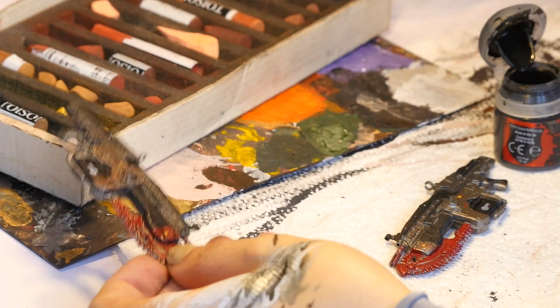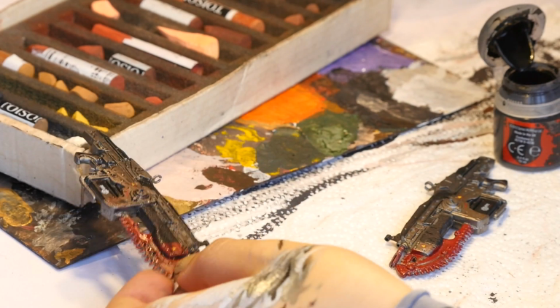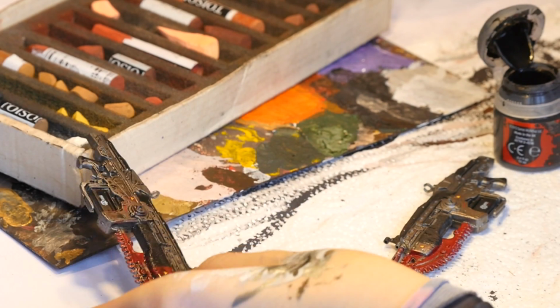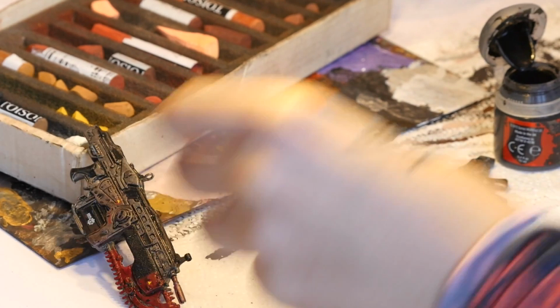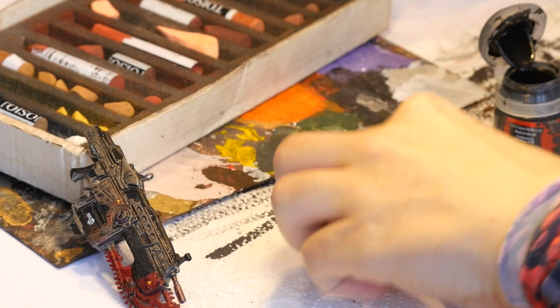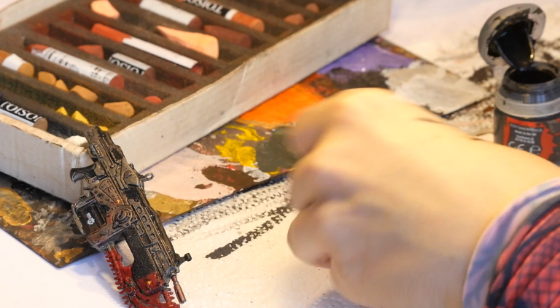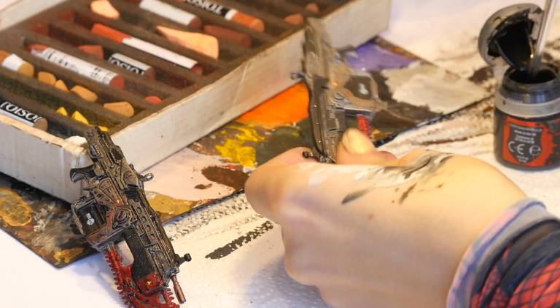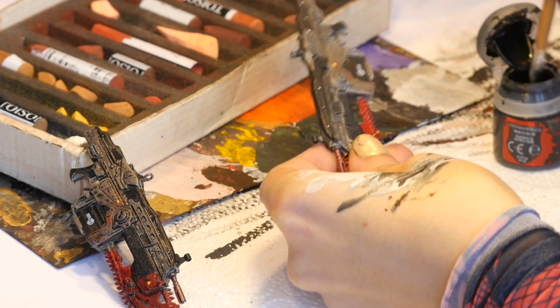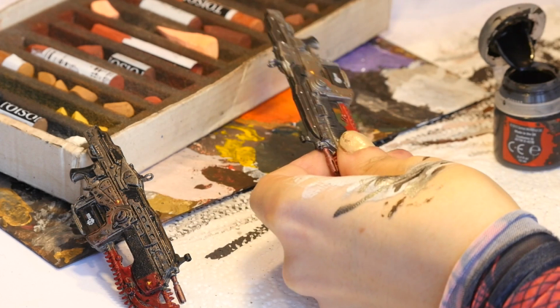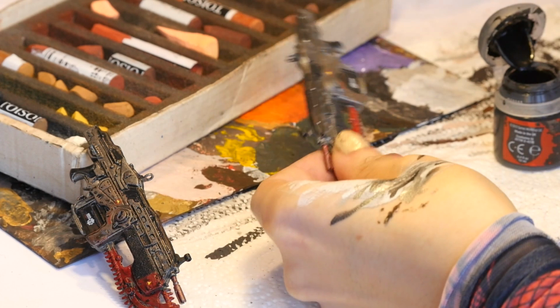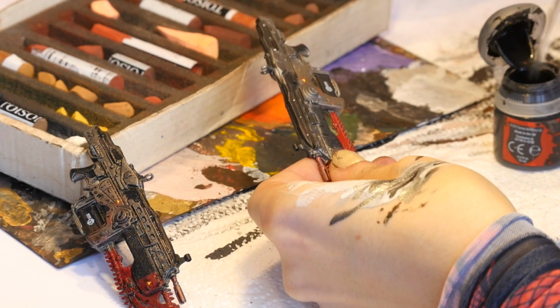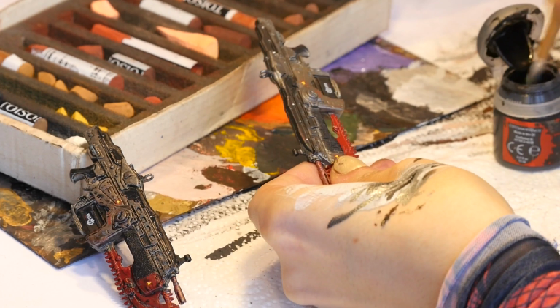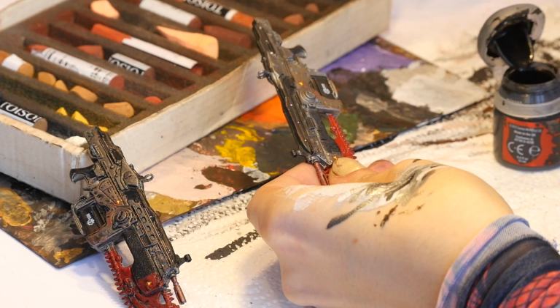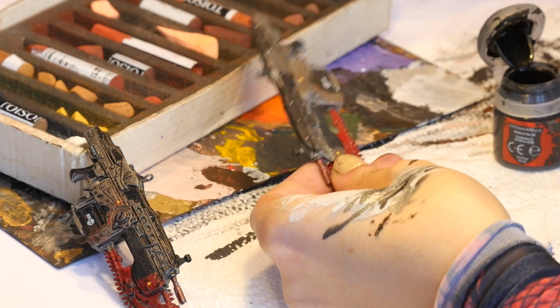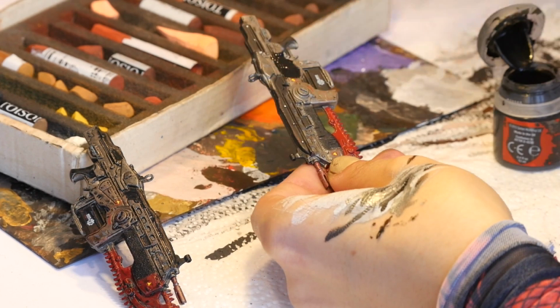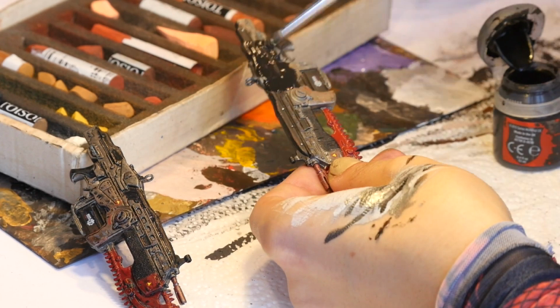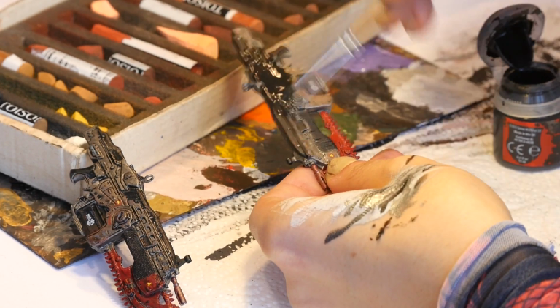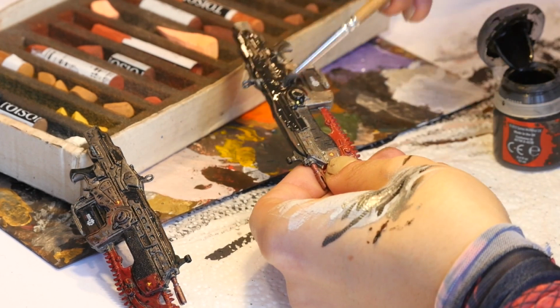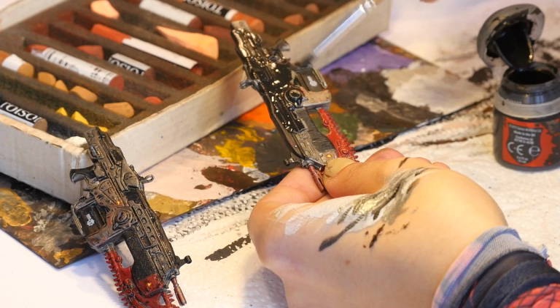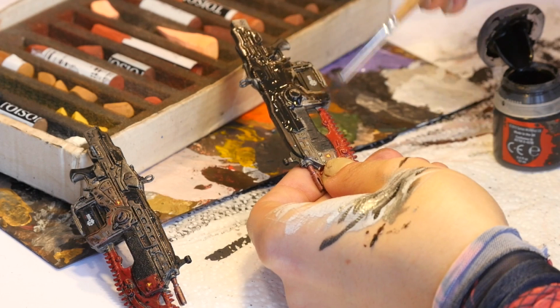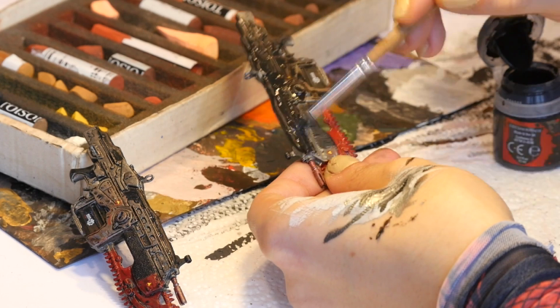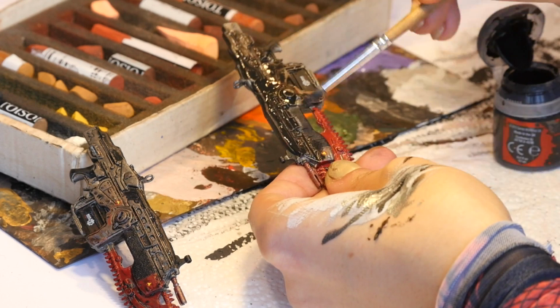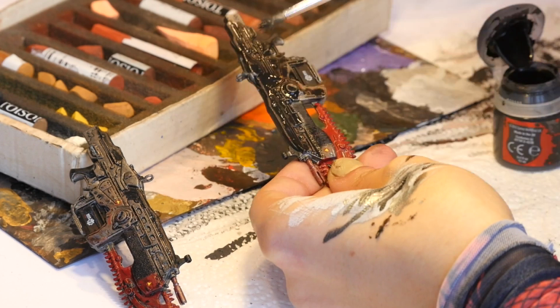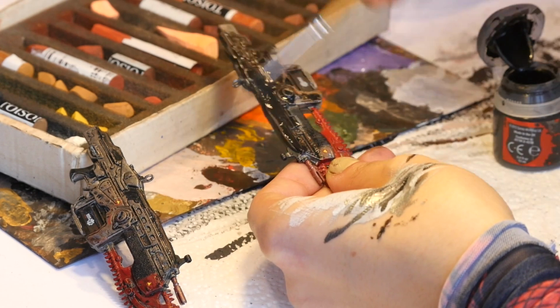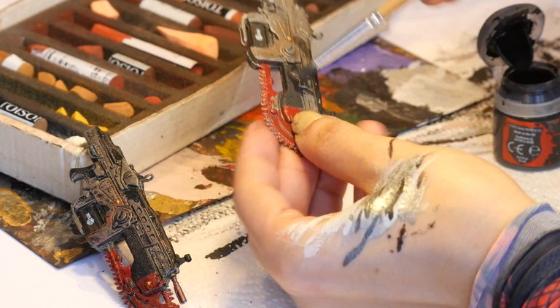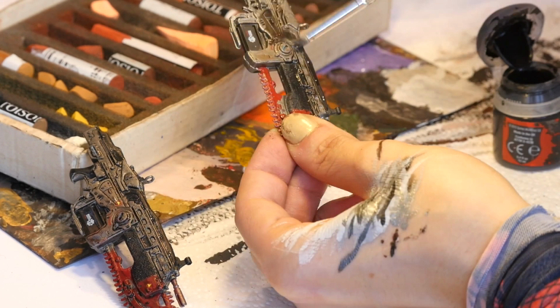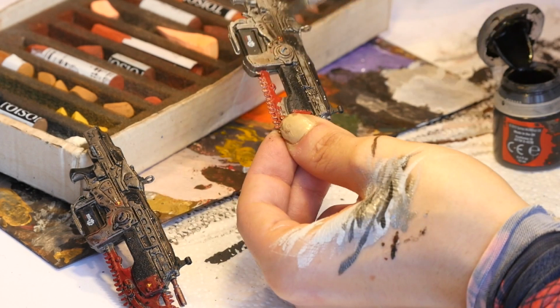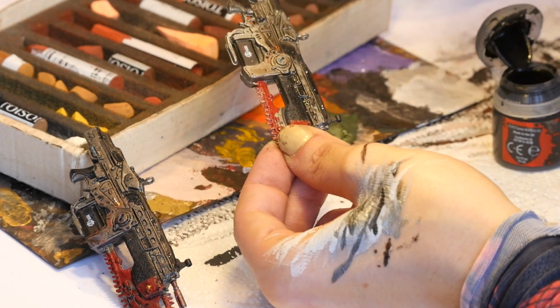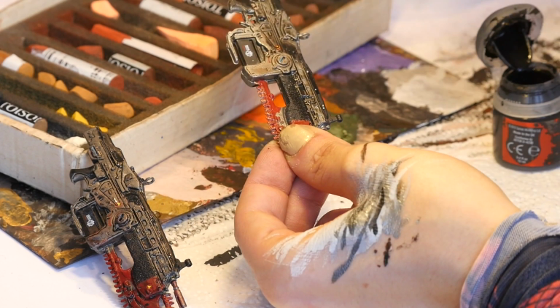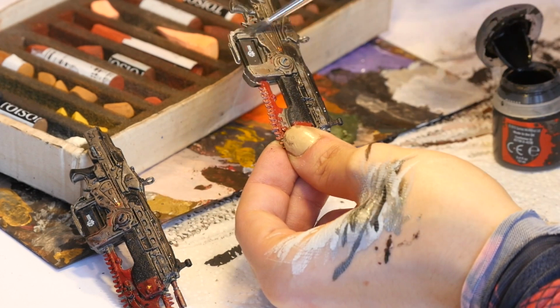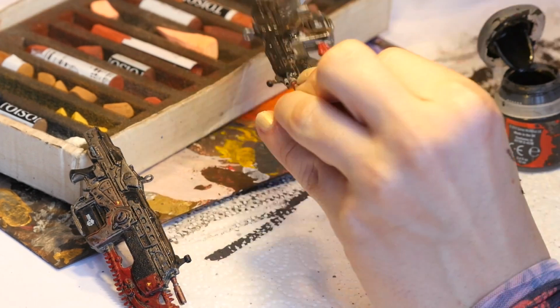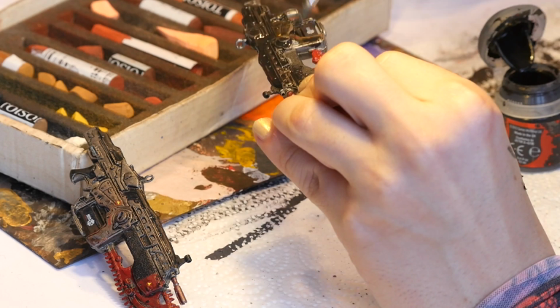For the Lancer I started by applying a watered down coat of black paint to bring out more detail. I use water-based acrylics by Citadel and you can find them online and in most comic book stores.